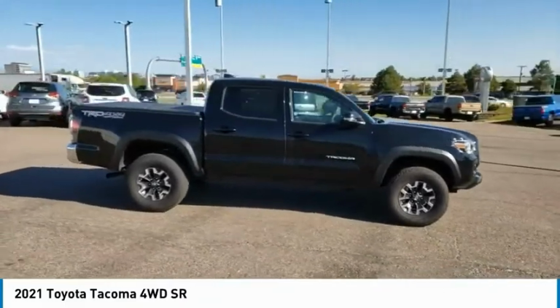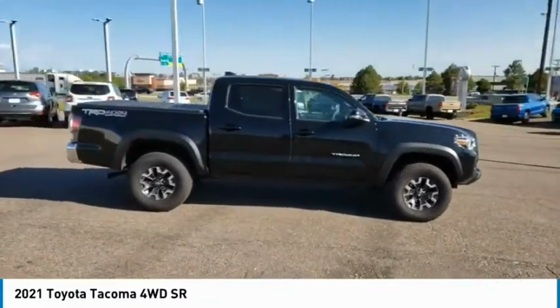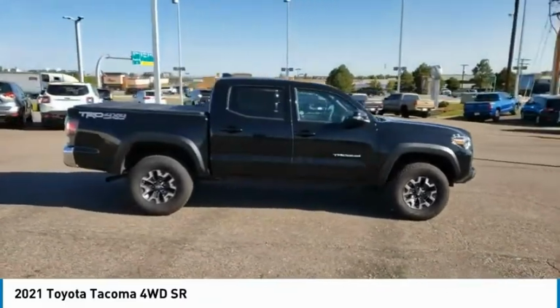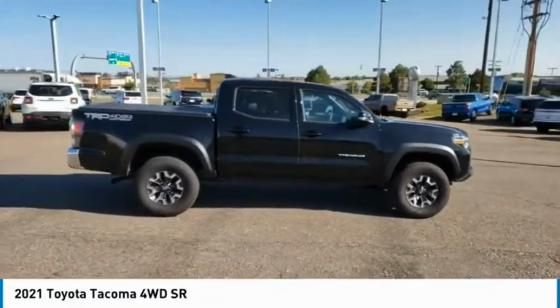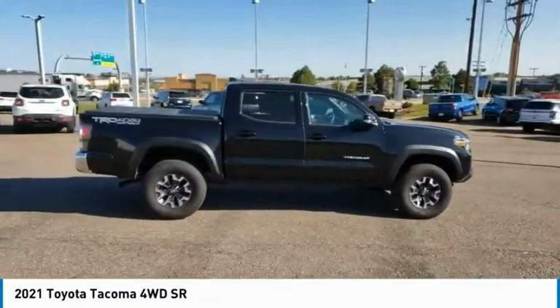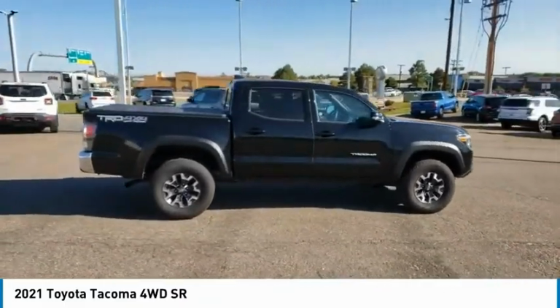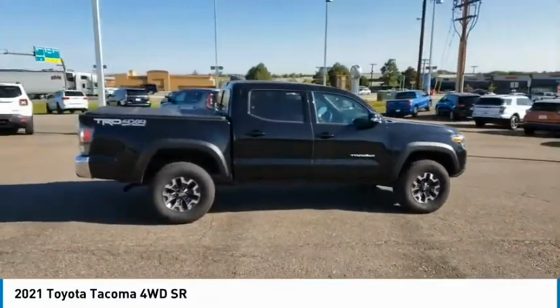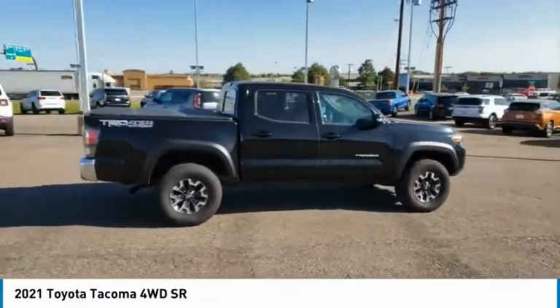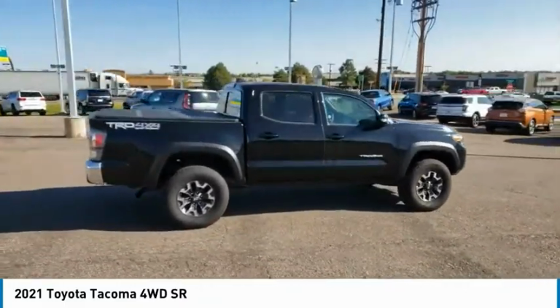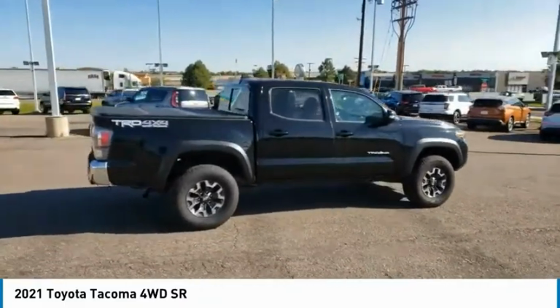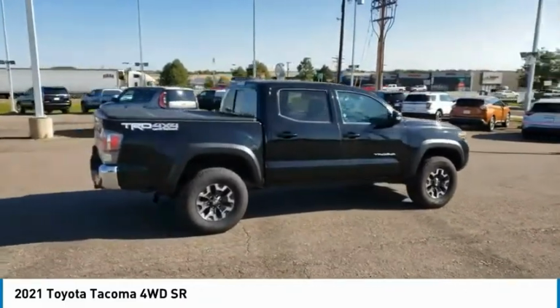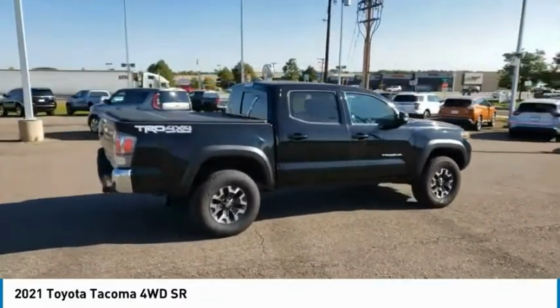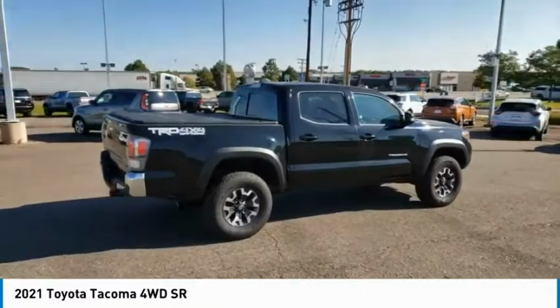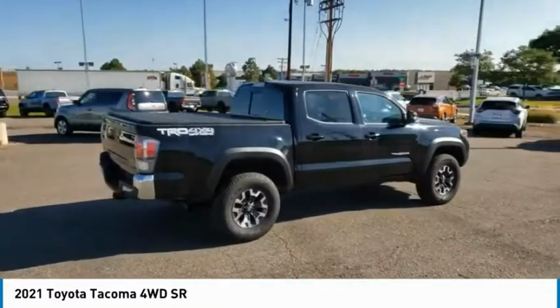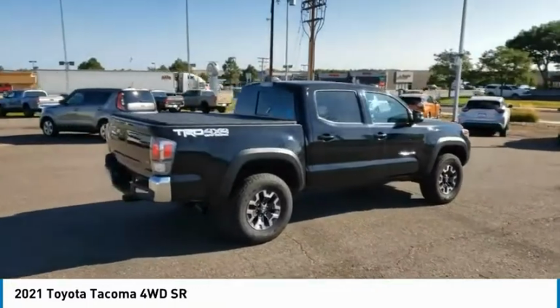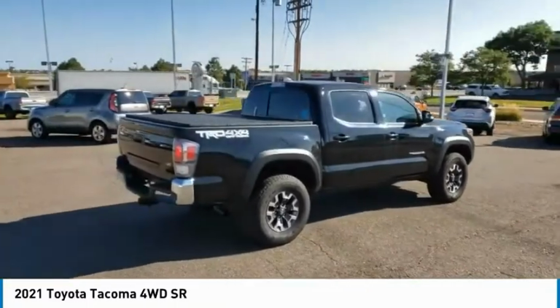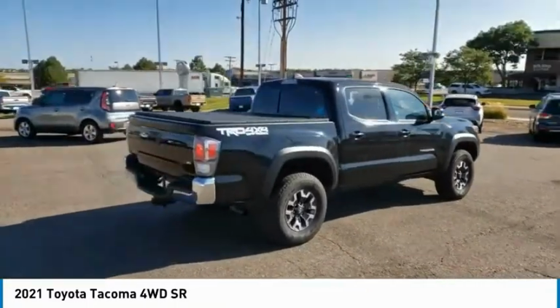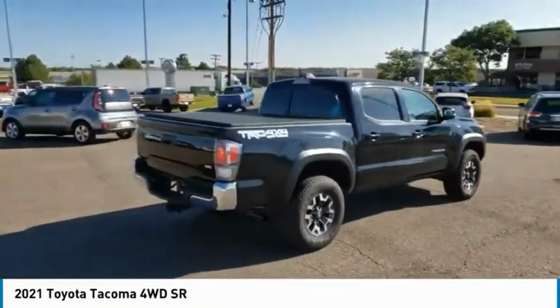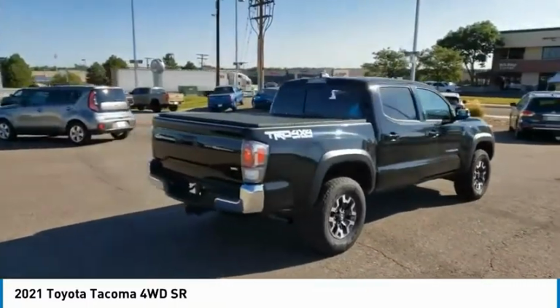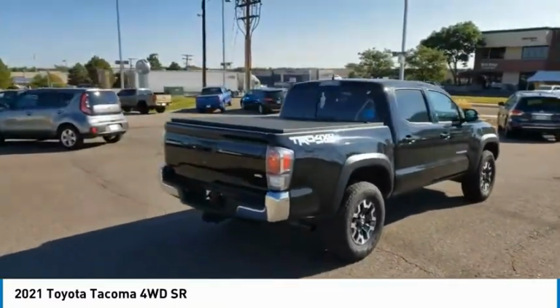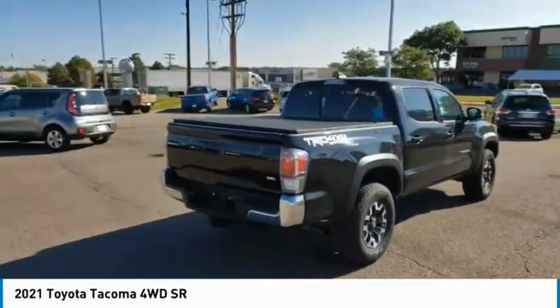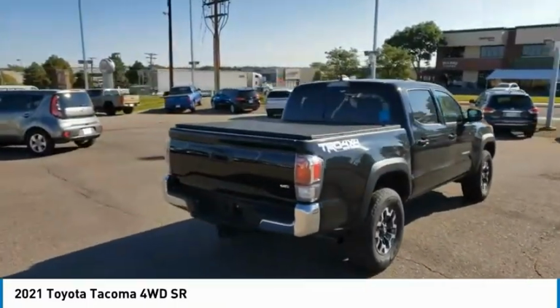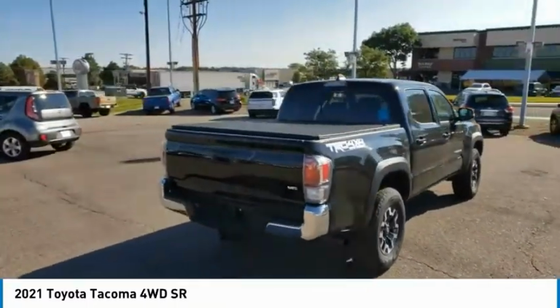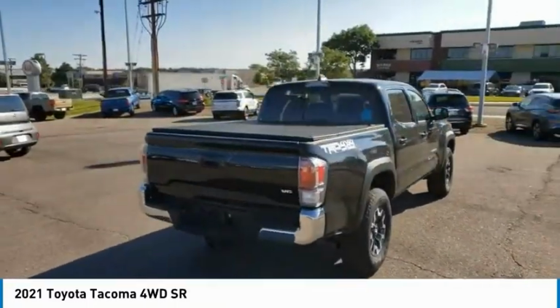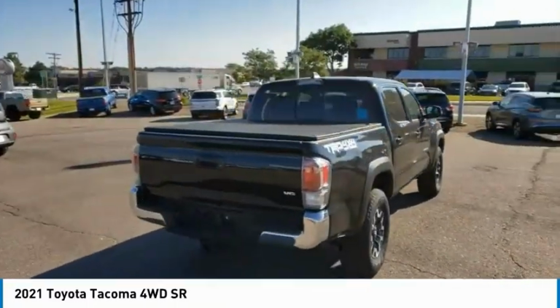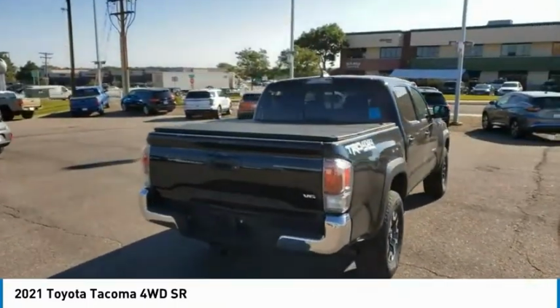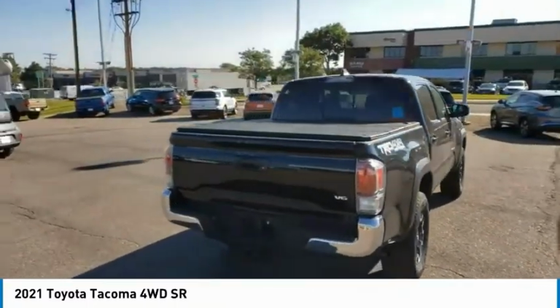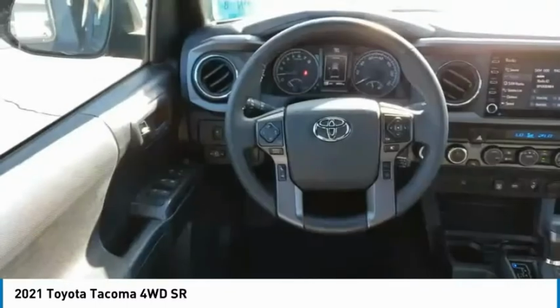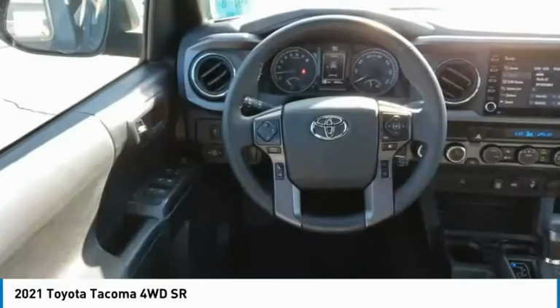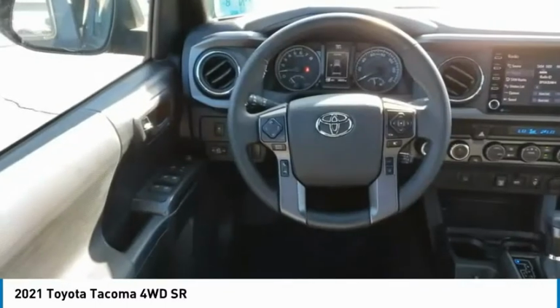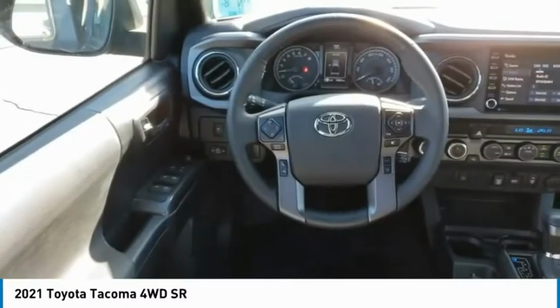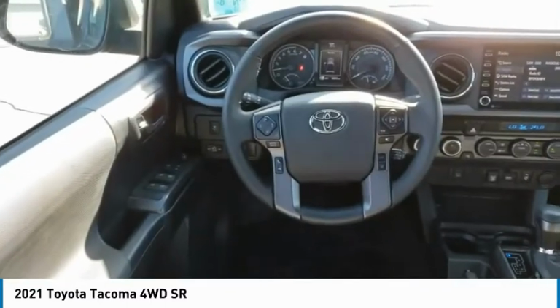It has been named the best-selling compact pickup by MotorIntelligence.com five years in a row. This vehicle has less than 20,000 miles. Here are some of this vehicle's great options.